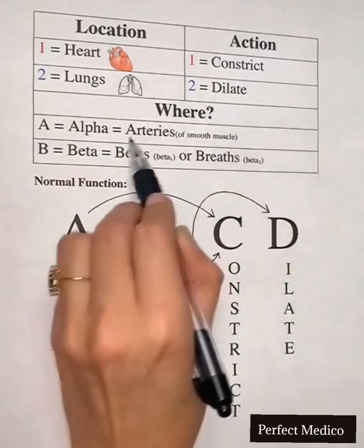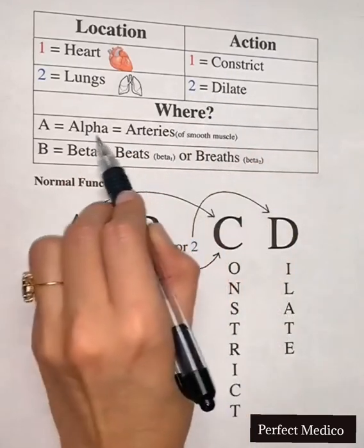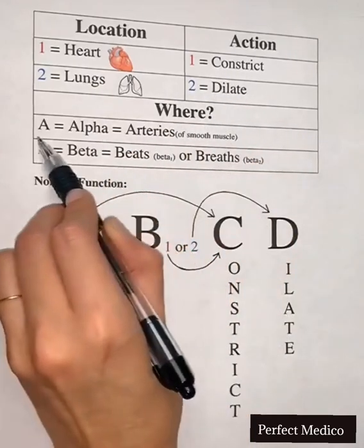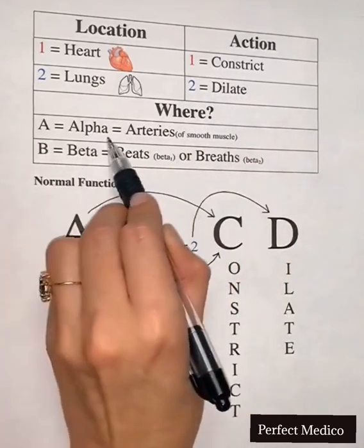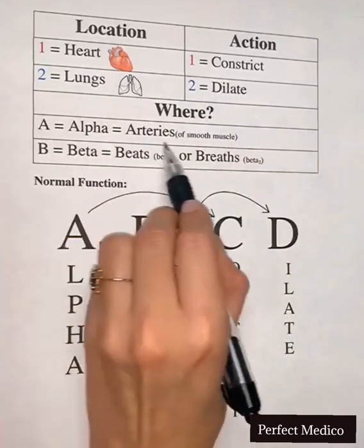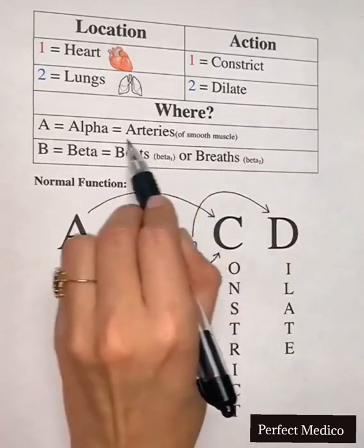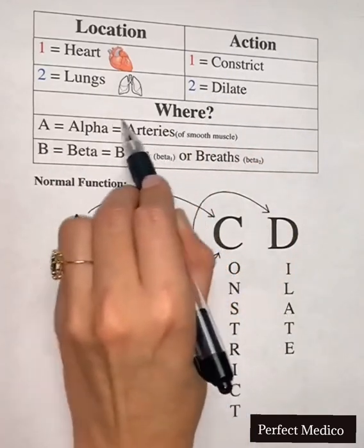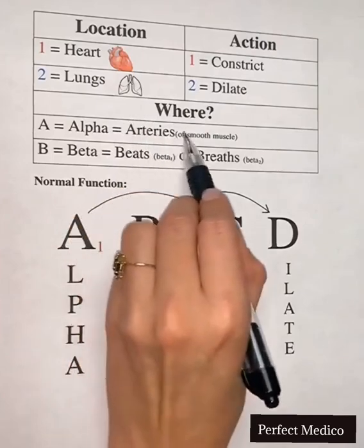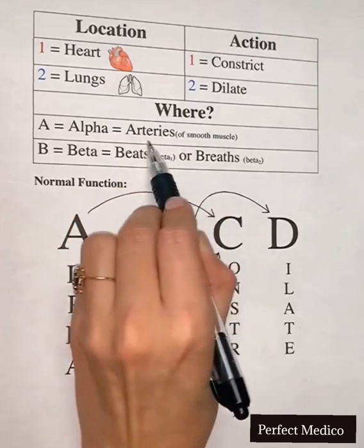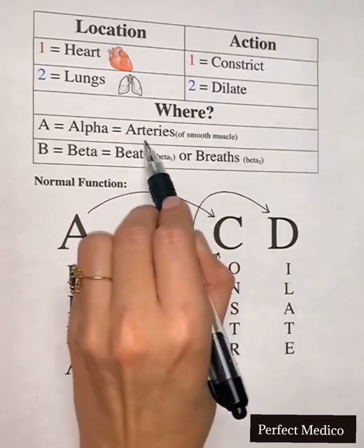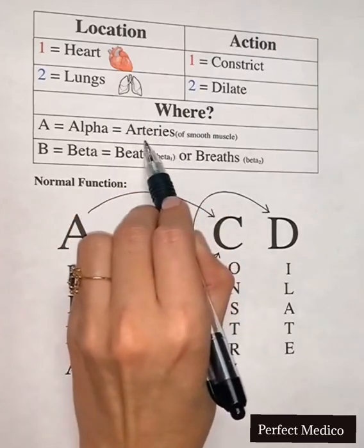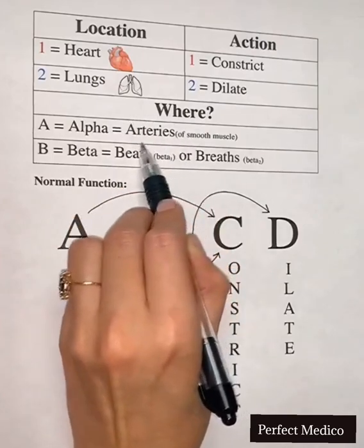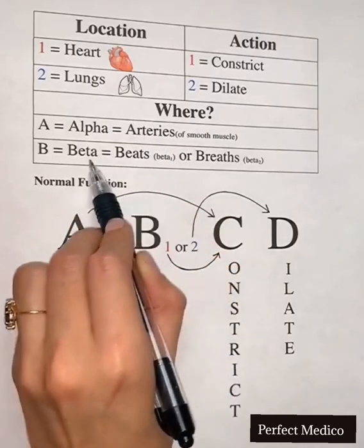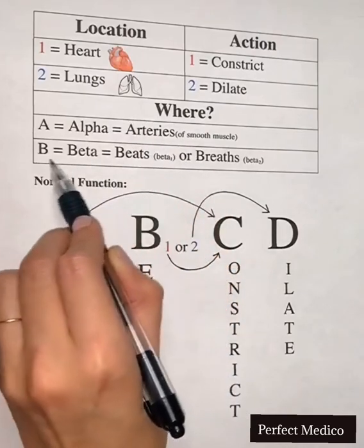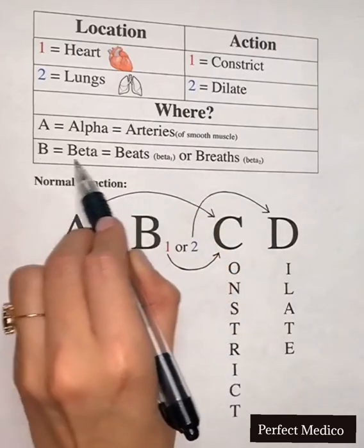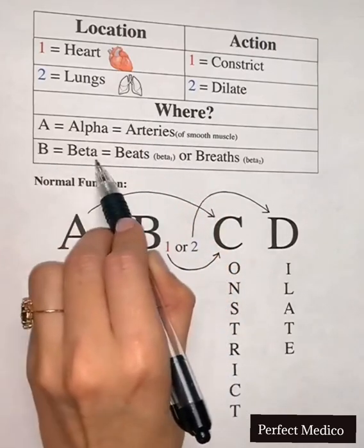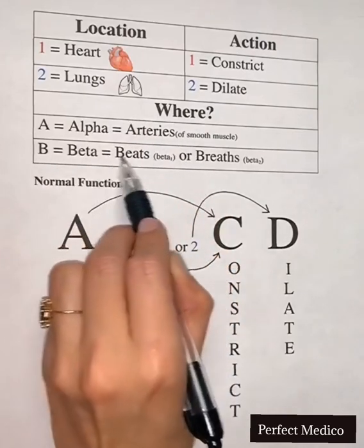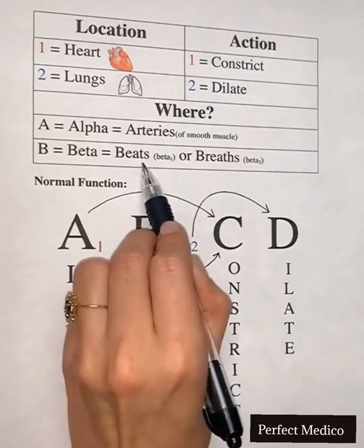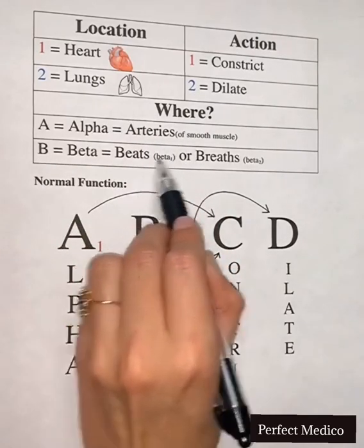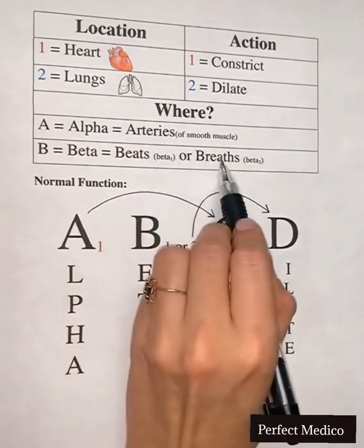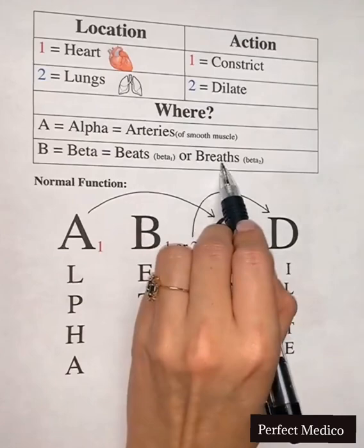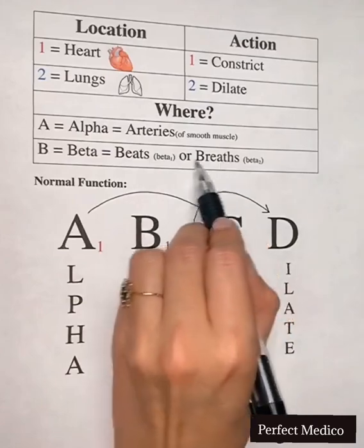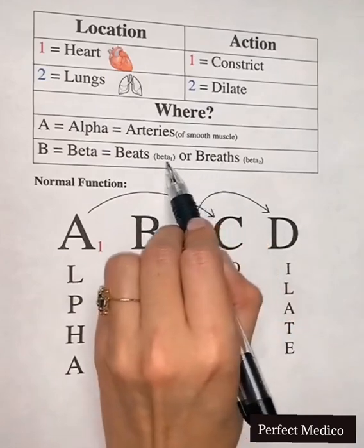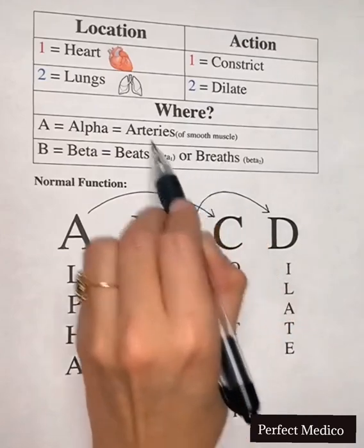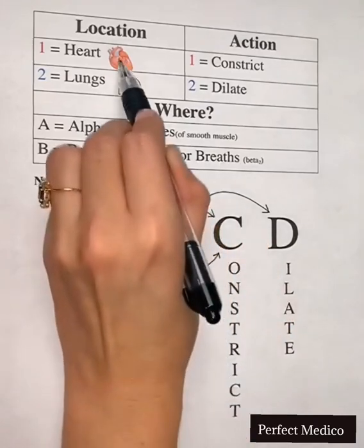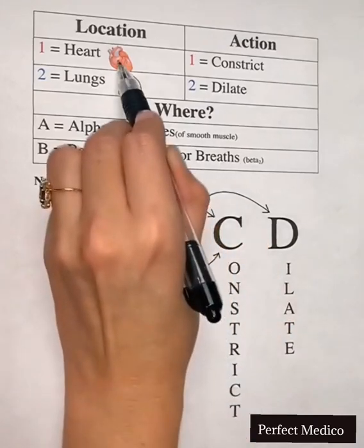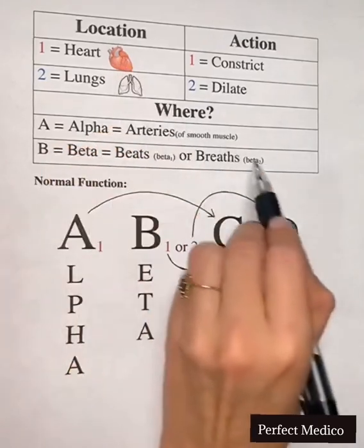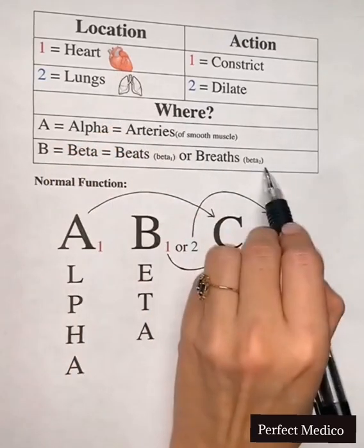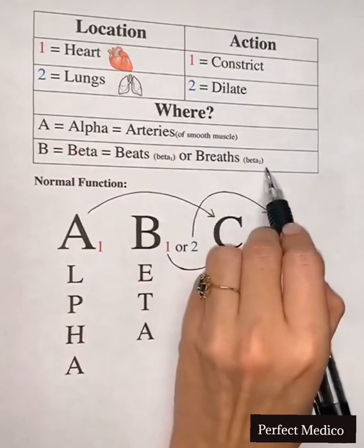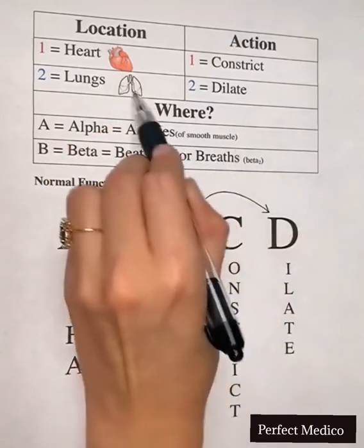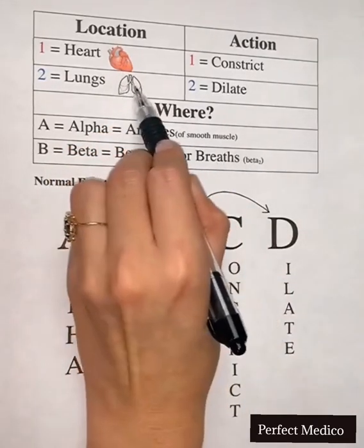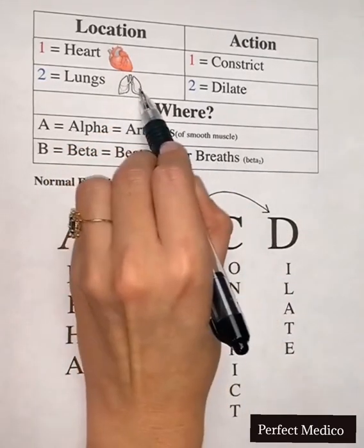A for alpha receptors is also A for arteries, mainly in the smooth muscle. B for beta receptors is also B for beats or breaths, because beta 1 works on the heart or heartbeats, and beta 2 works on the two lungs or breaths.